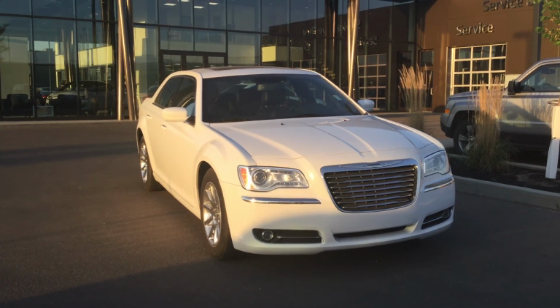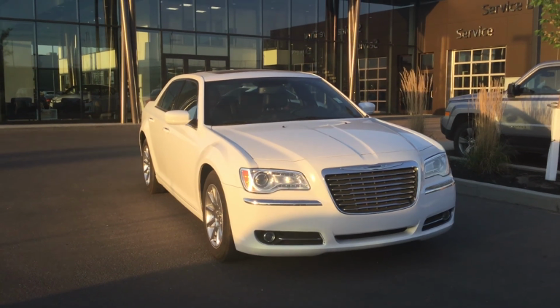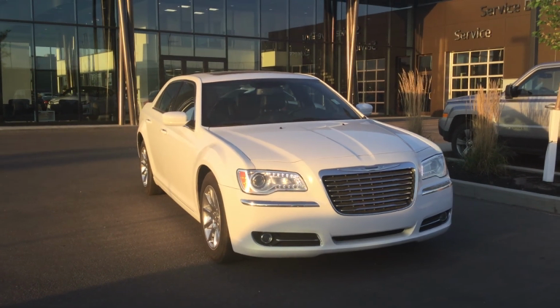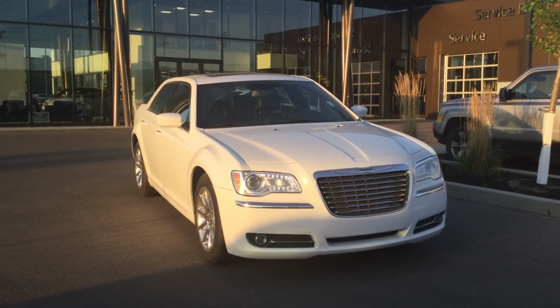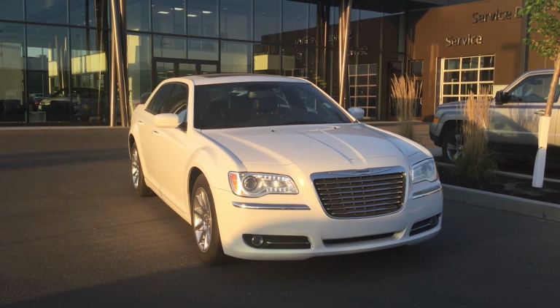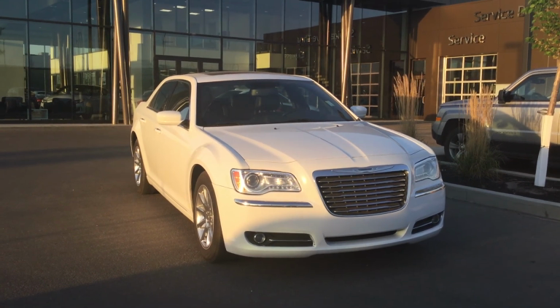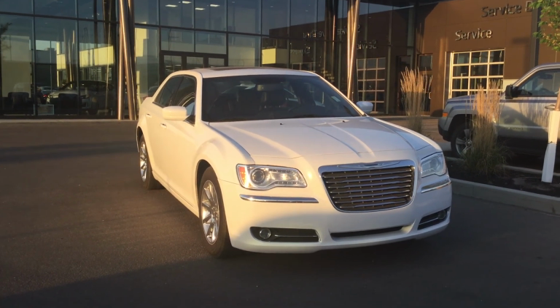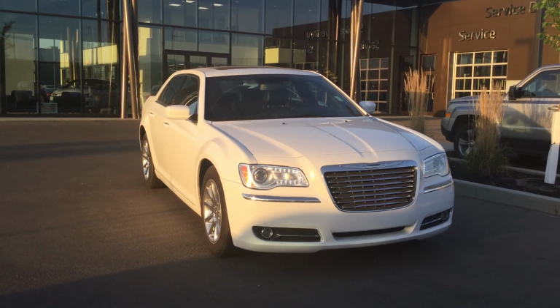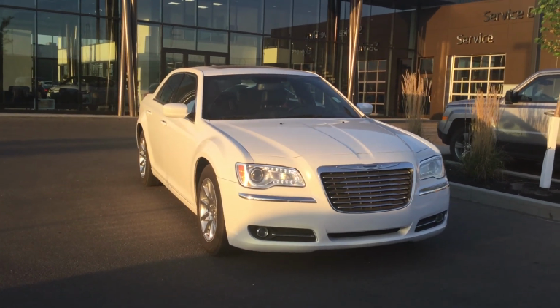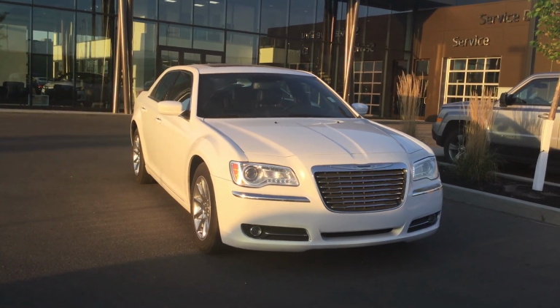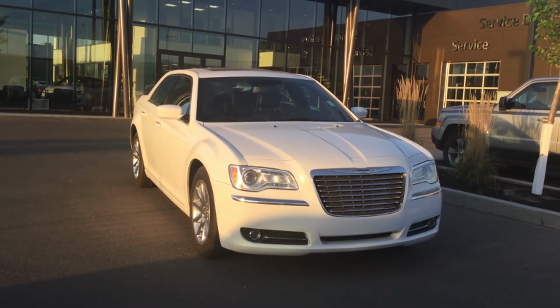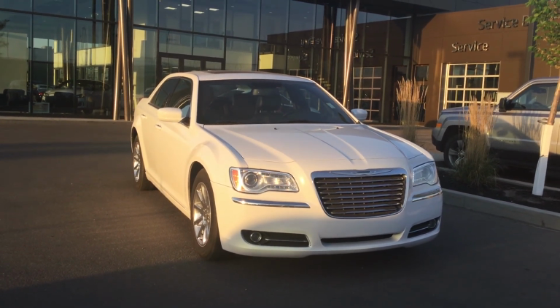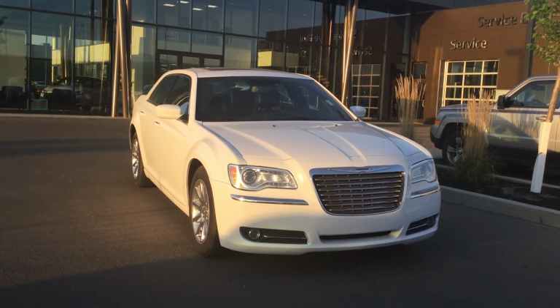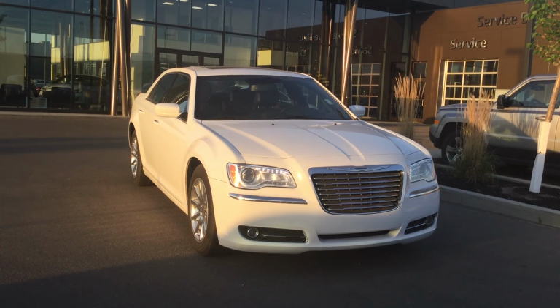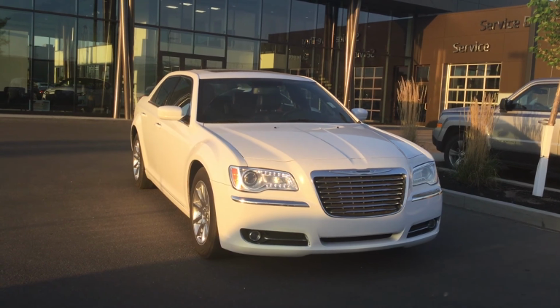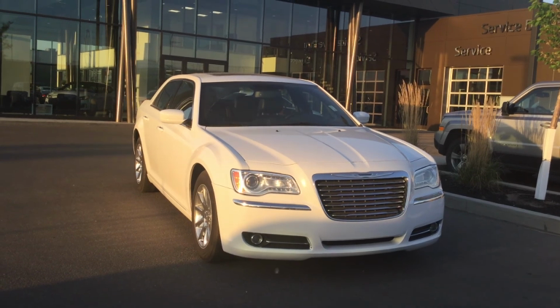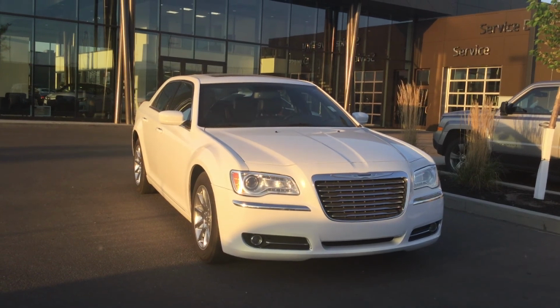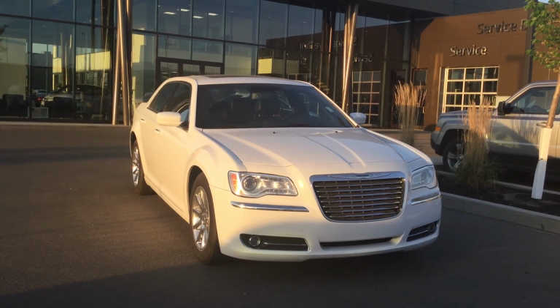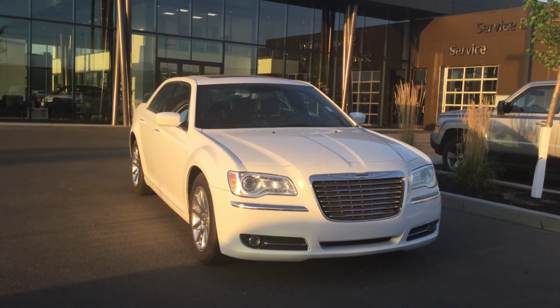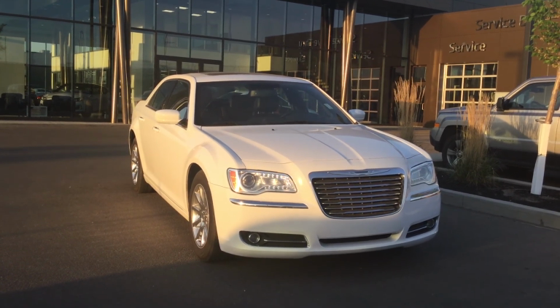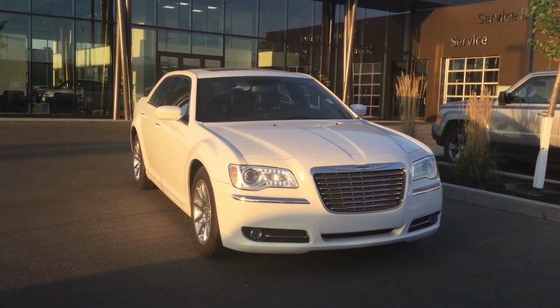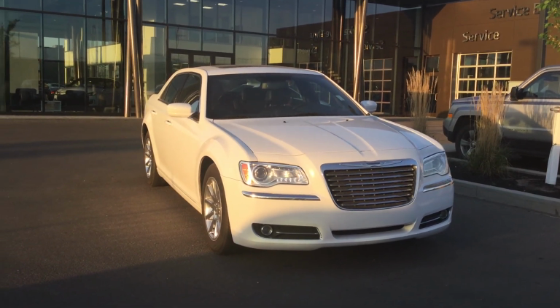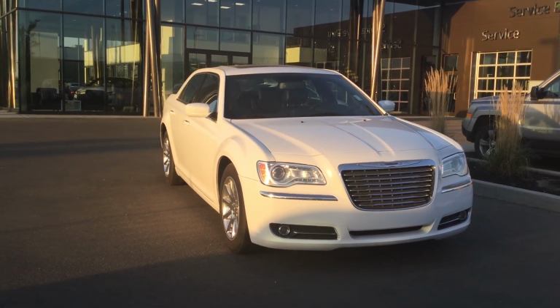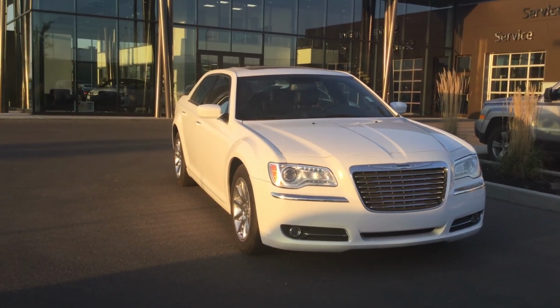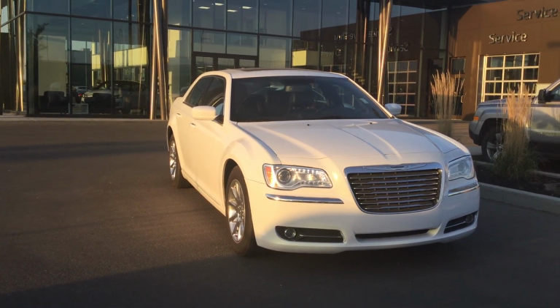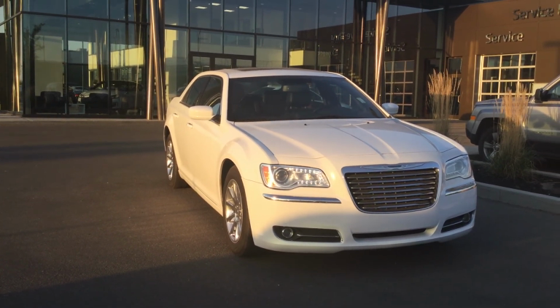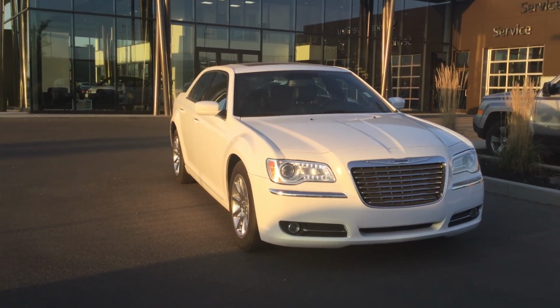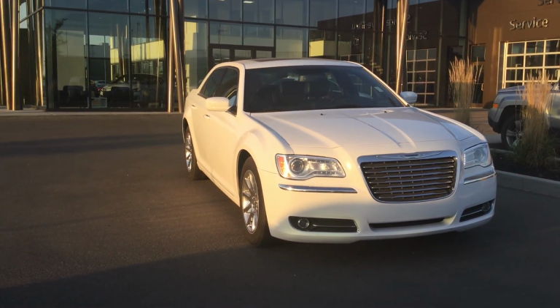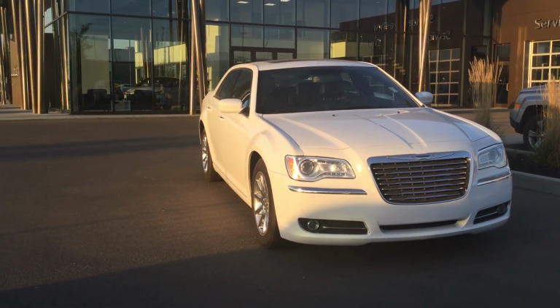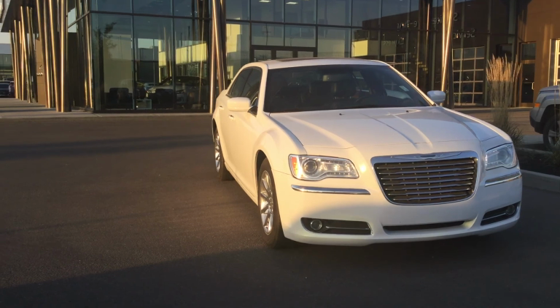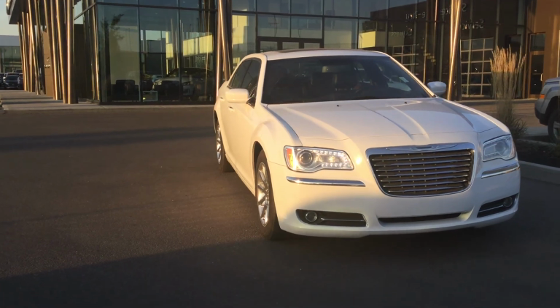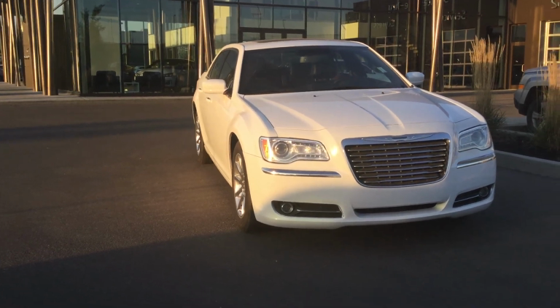Hi Kyle, this is Billy with River City Hyundai here in Edmonton. I just wanted to give you a closer look at the 2014 Chrysler 300 Touring. I've got it here on the lot for you so you can take a closer look.